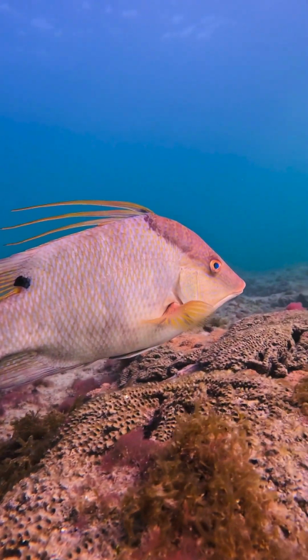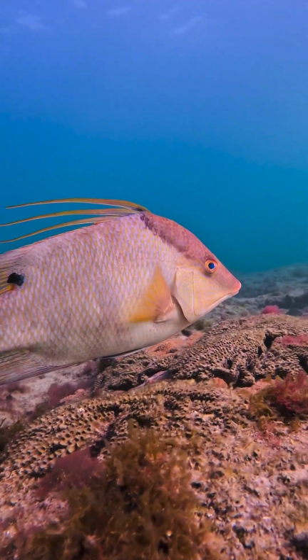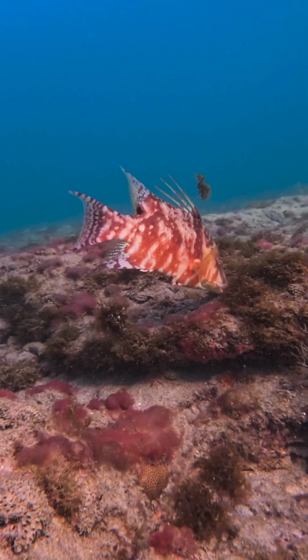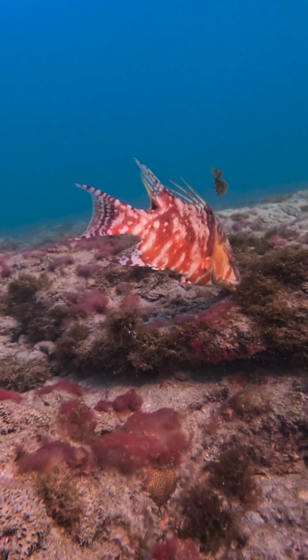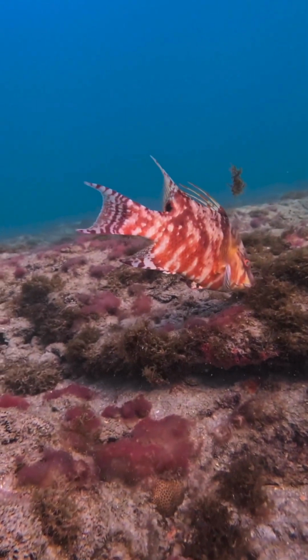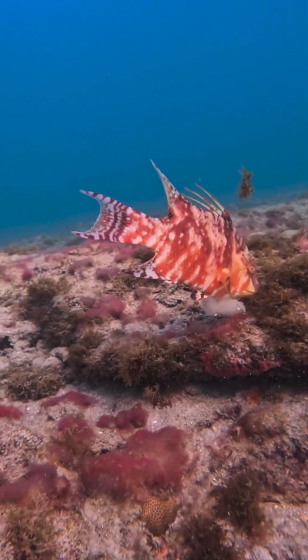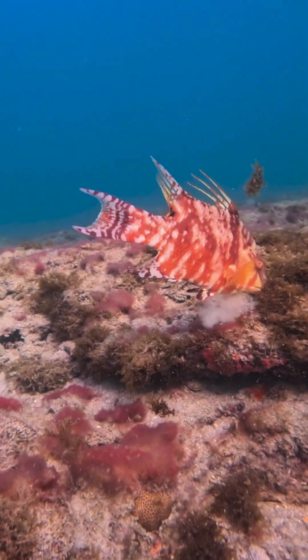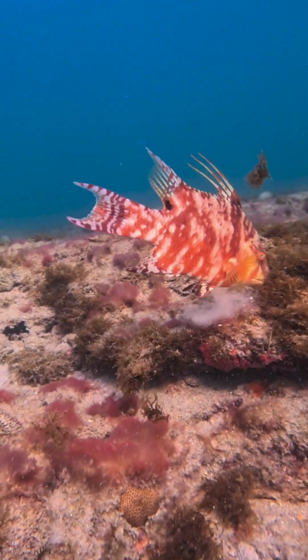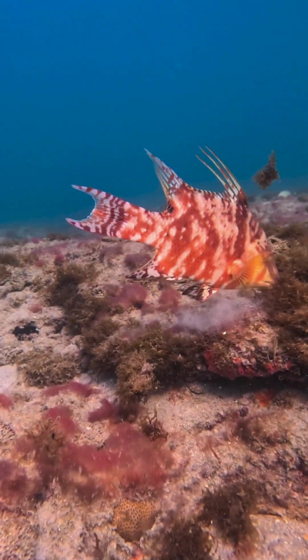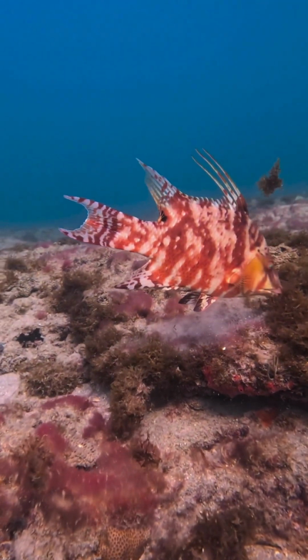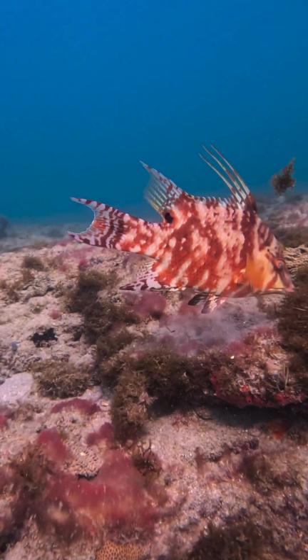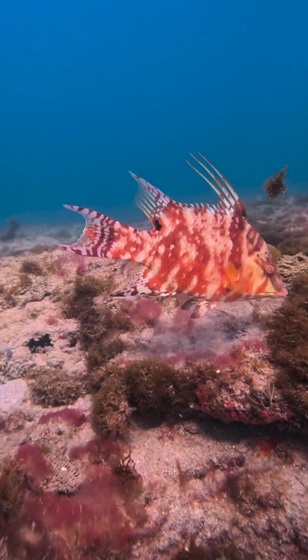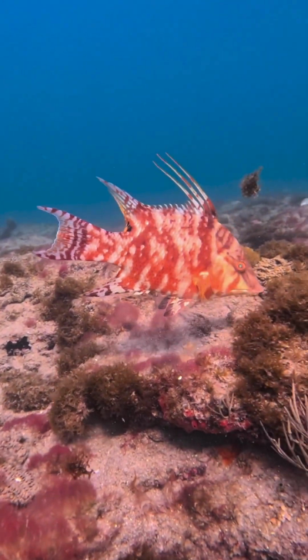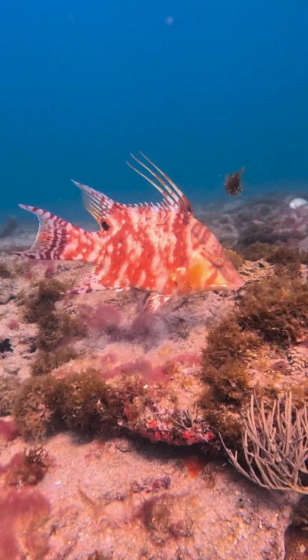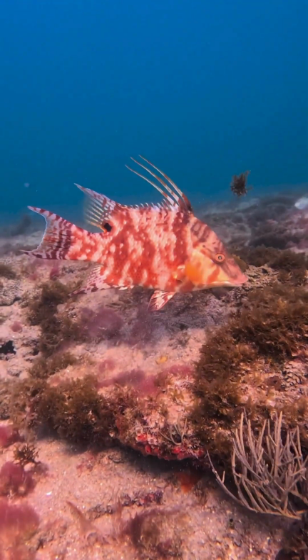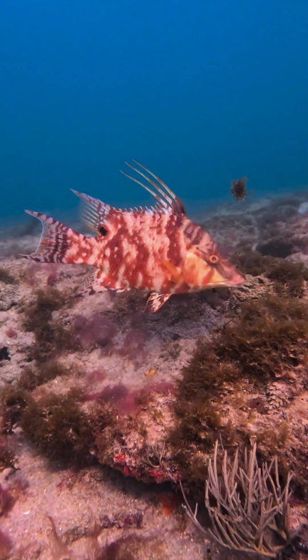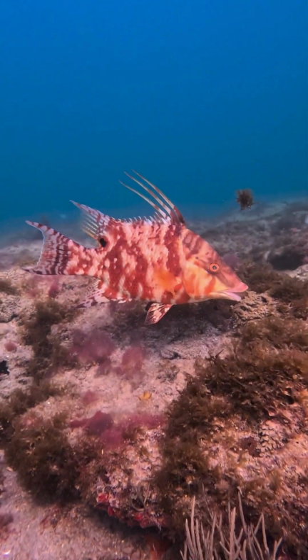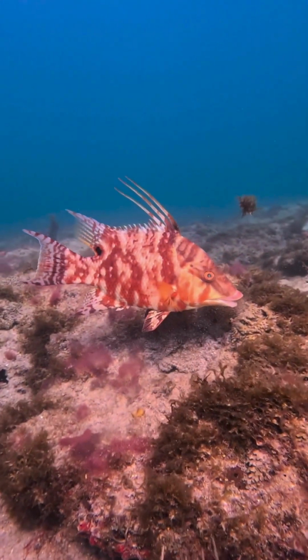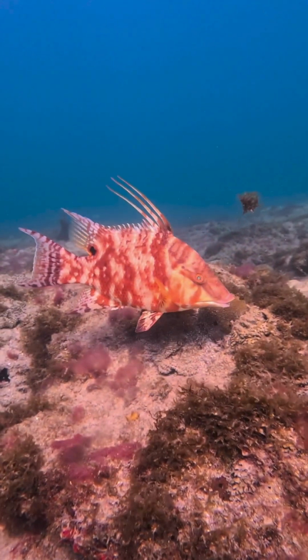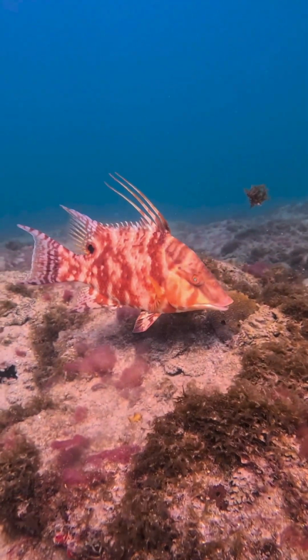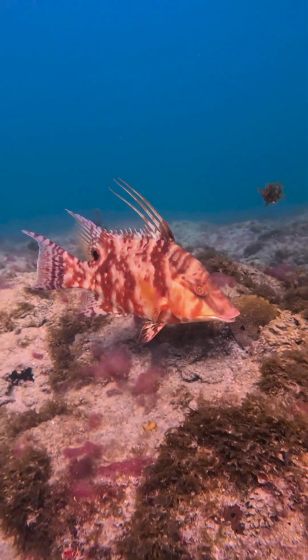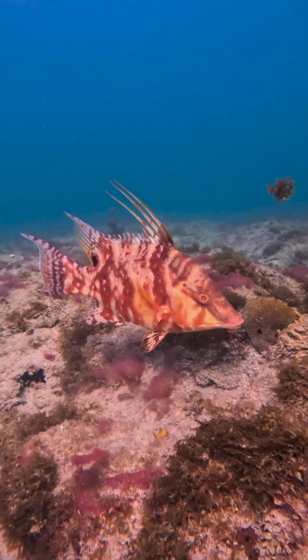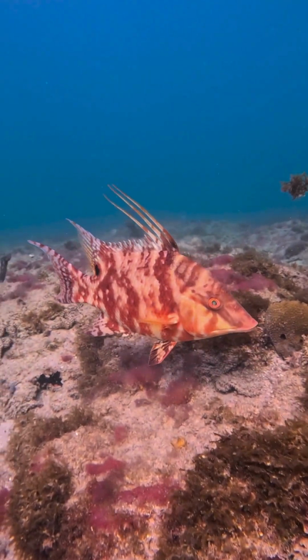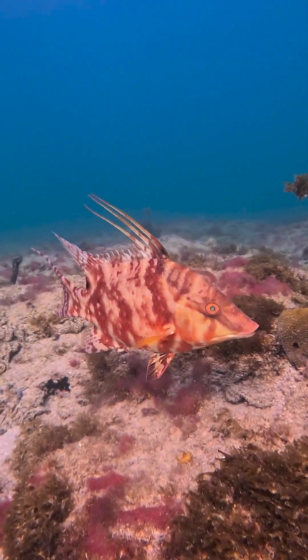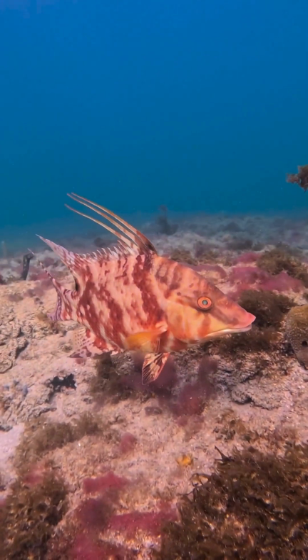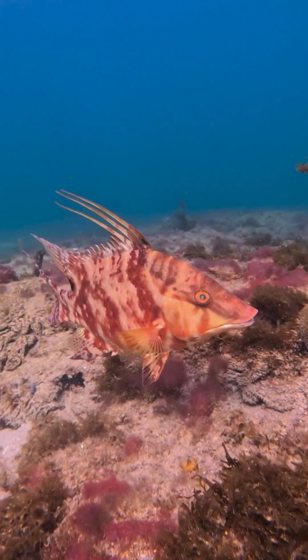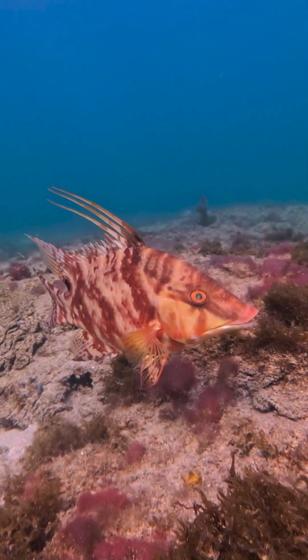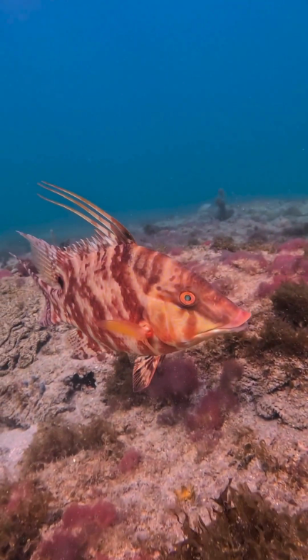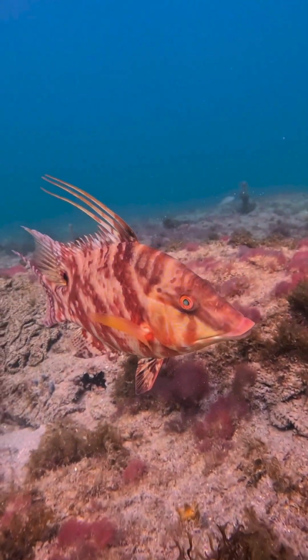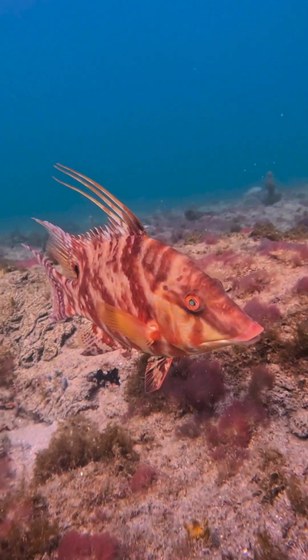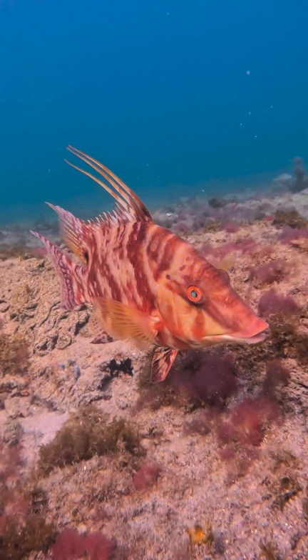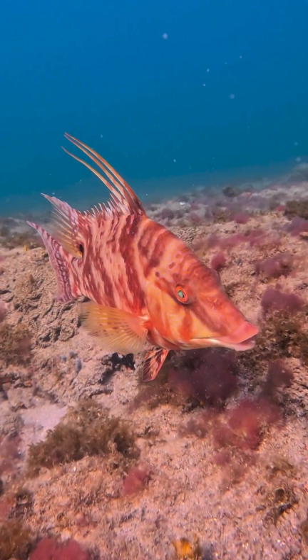Hogfish are masters of camouflage, so believe it or not, this is the exact same fish as the previous video. Hogfish get their name from their long, piggy snout, which they use to dig around in the sand for crabs and mollusks. Kind of reminds me of a Pringle duck face. How cool is she?